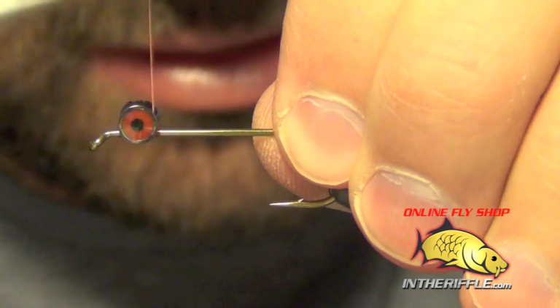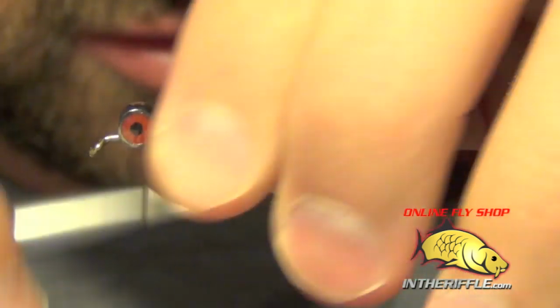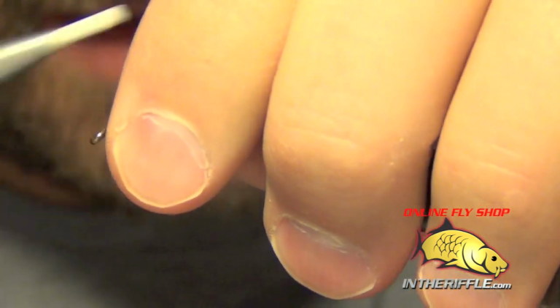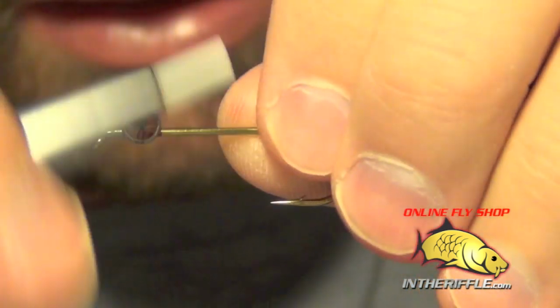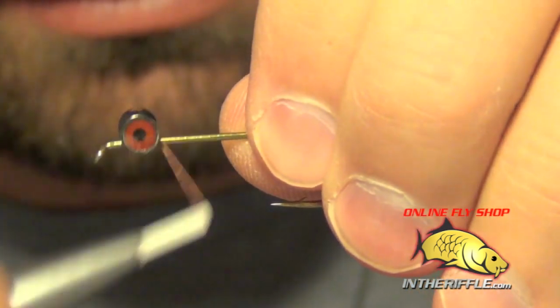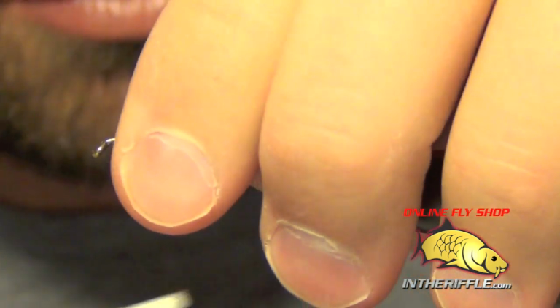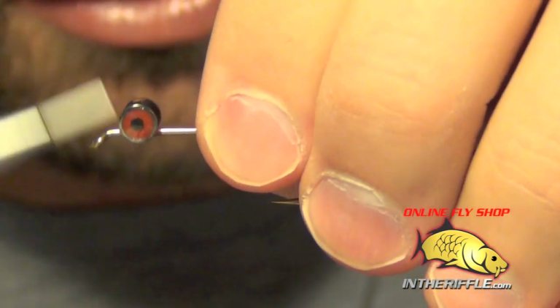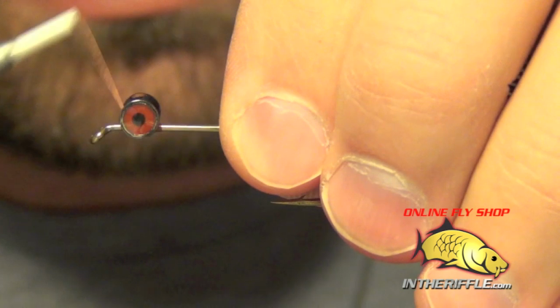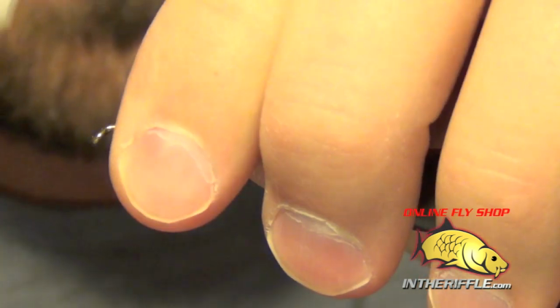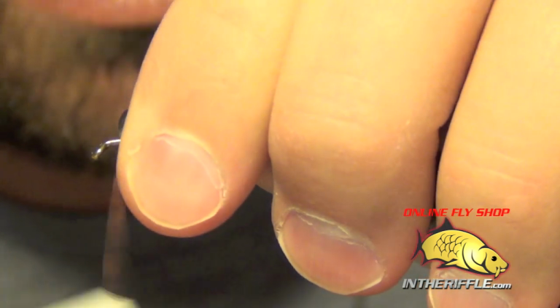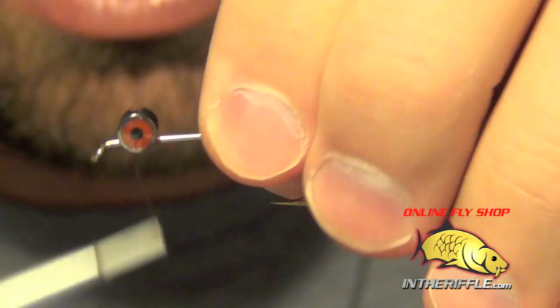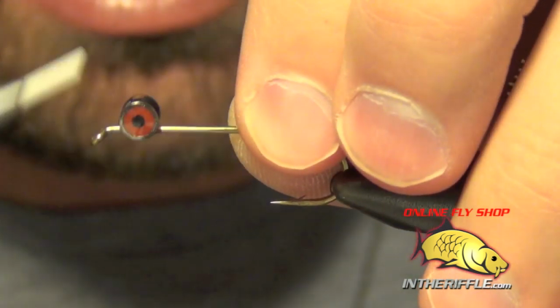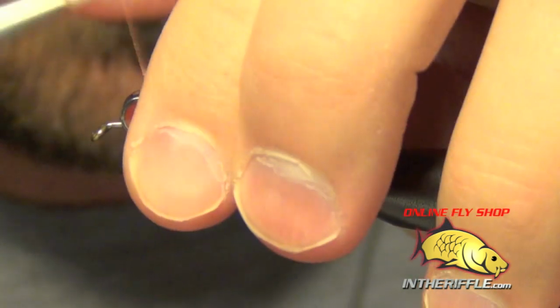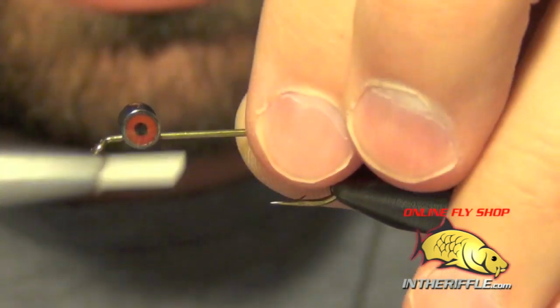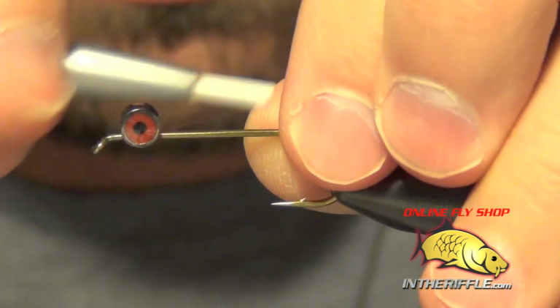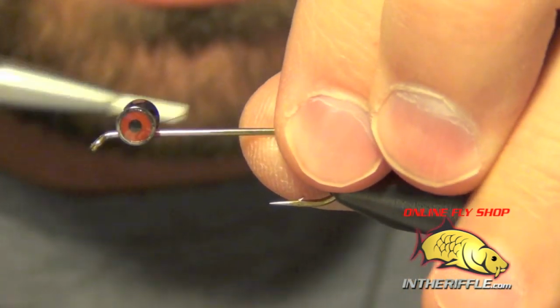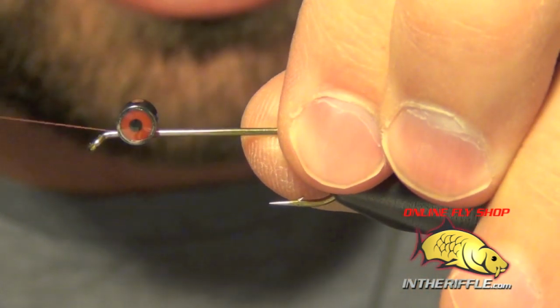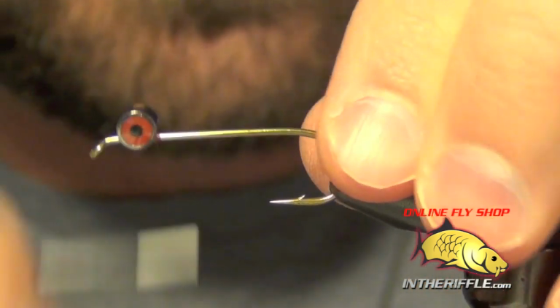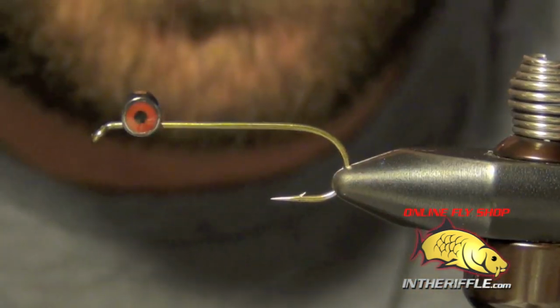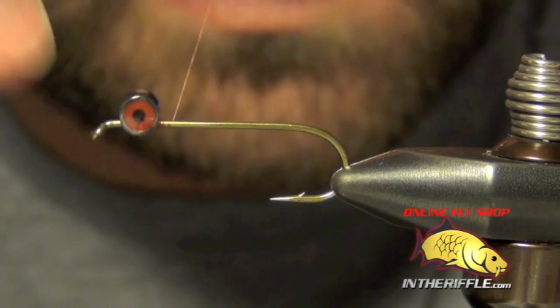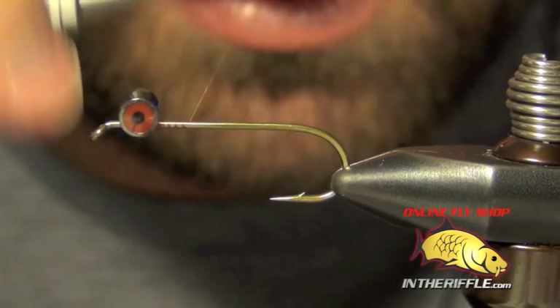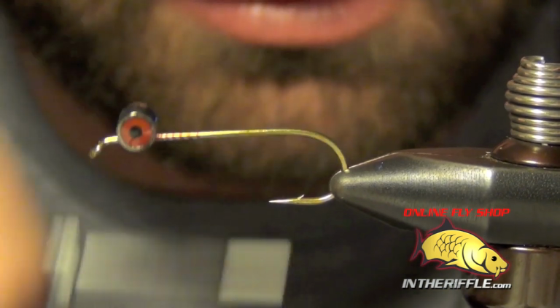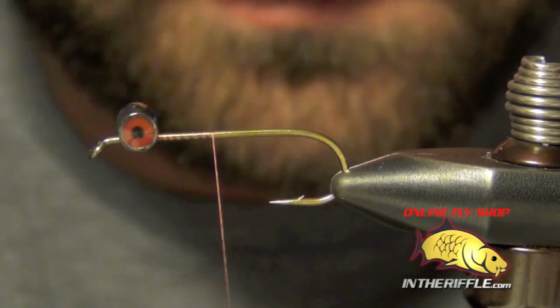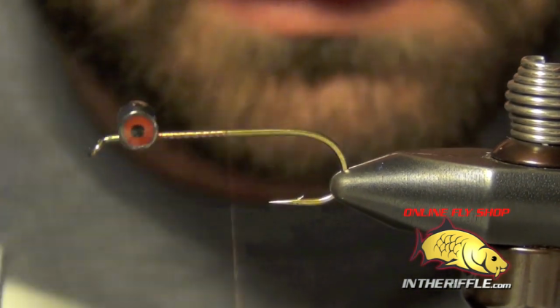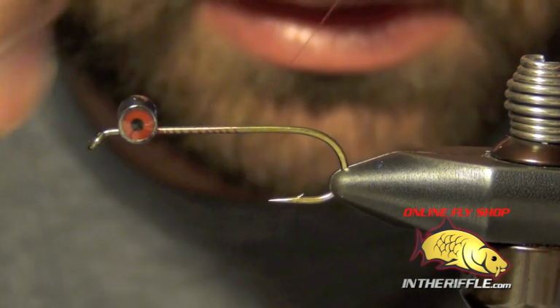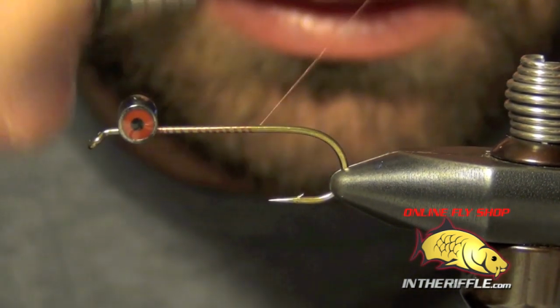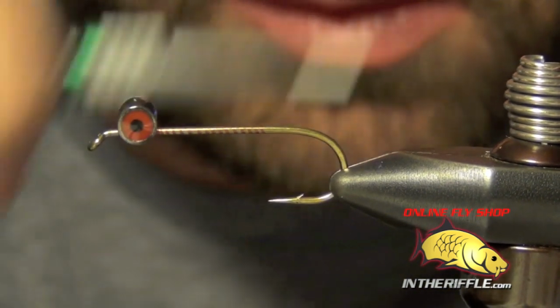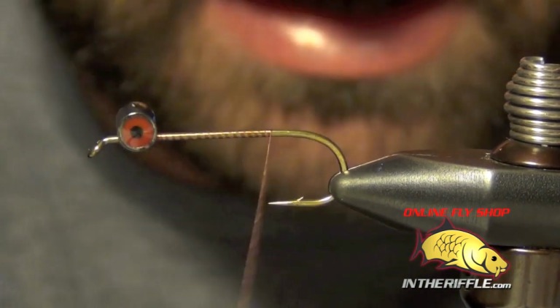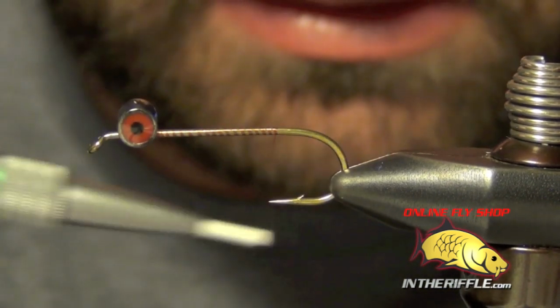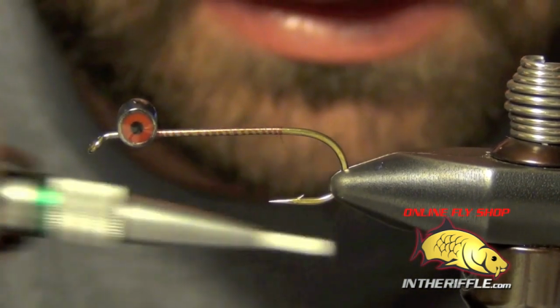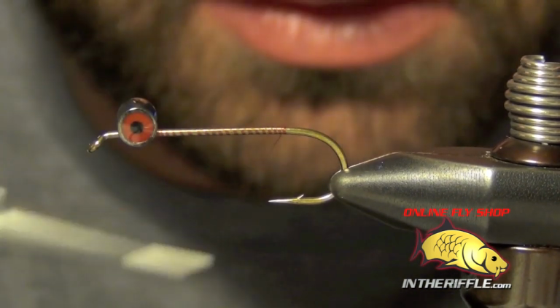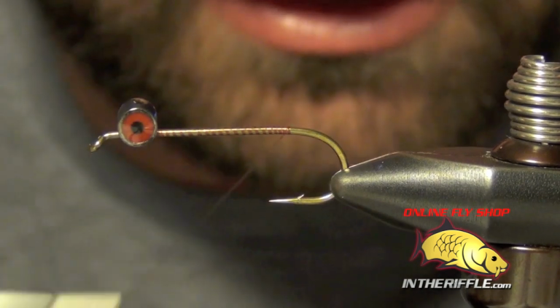I don't know if the eyes make a huge difference. Once you get these nice and secure, we're going to take our thread all the way back to the back here.